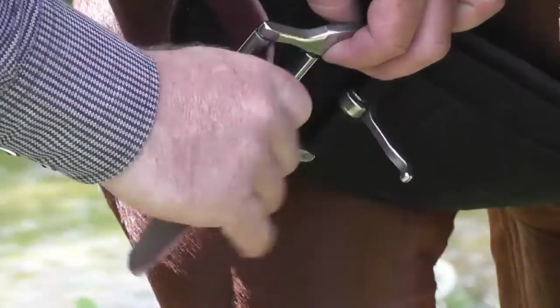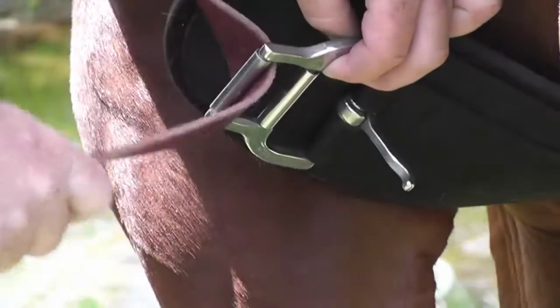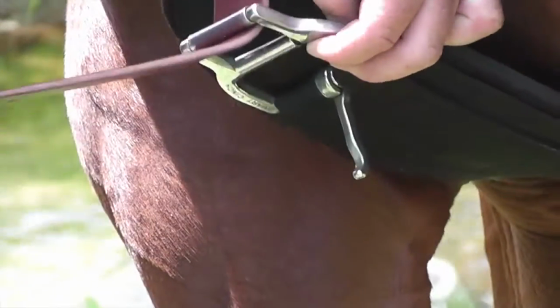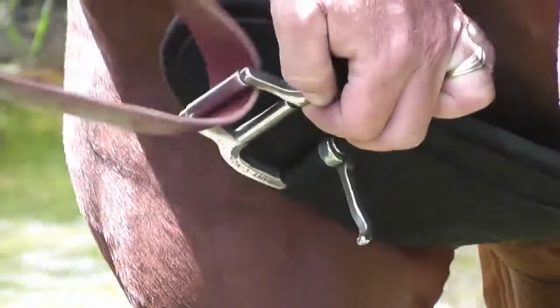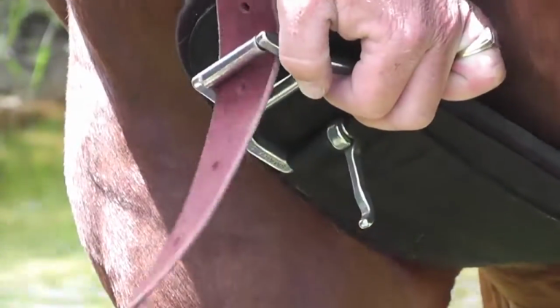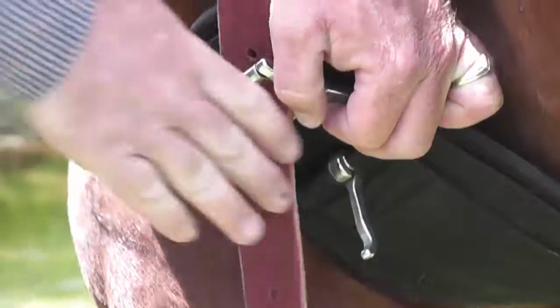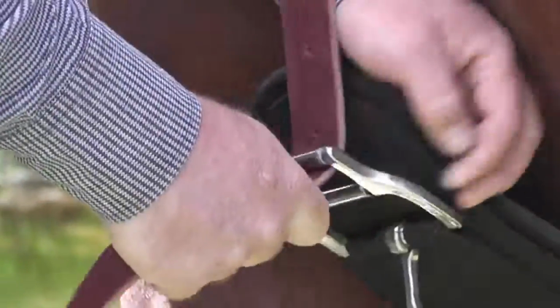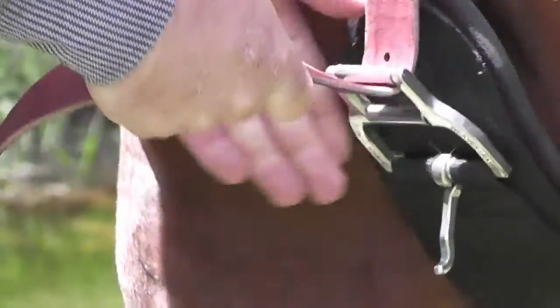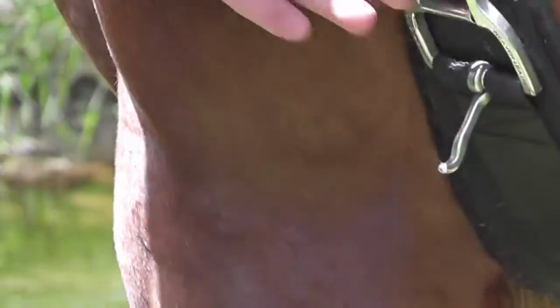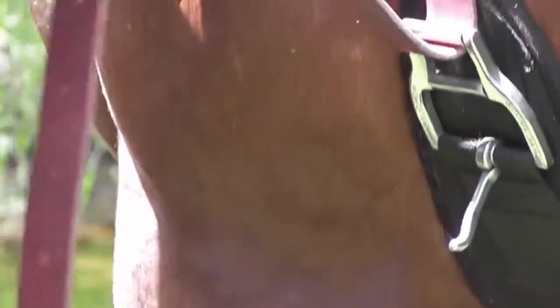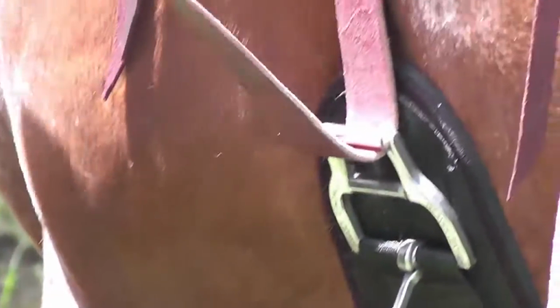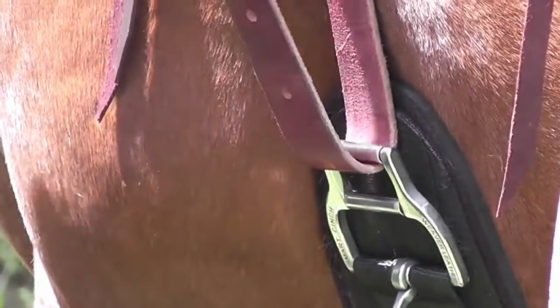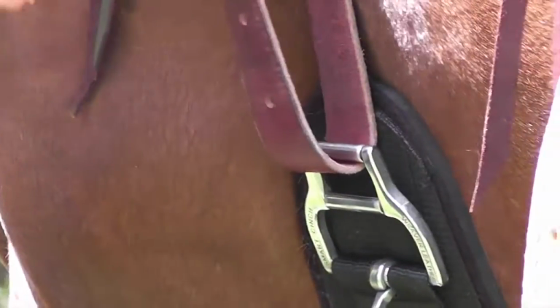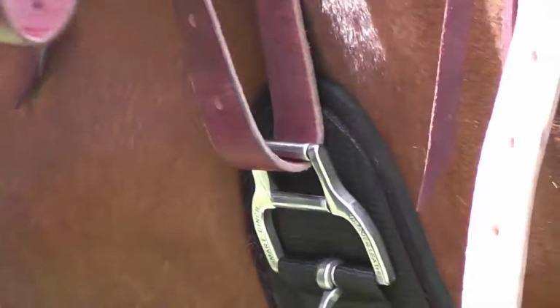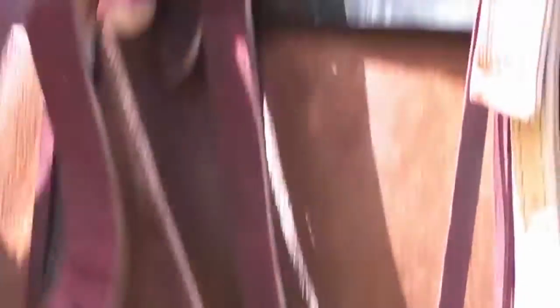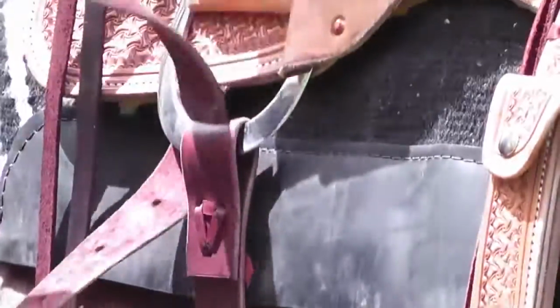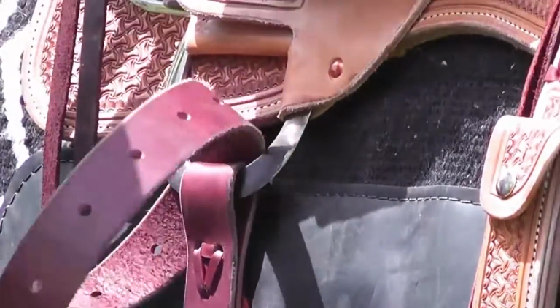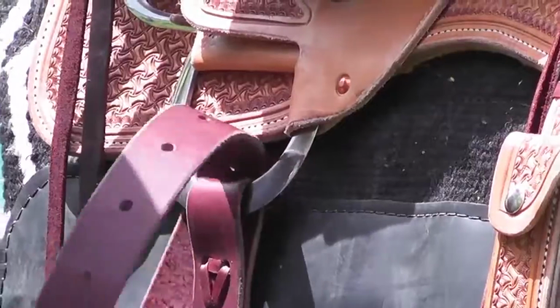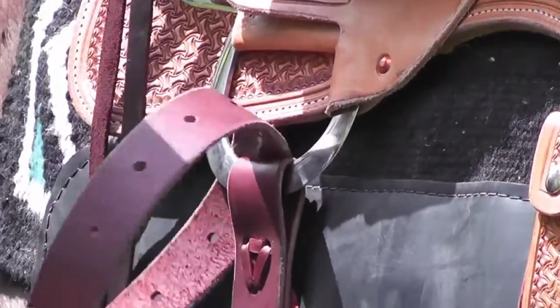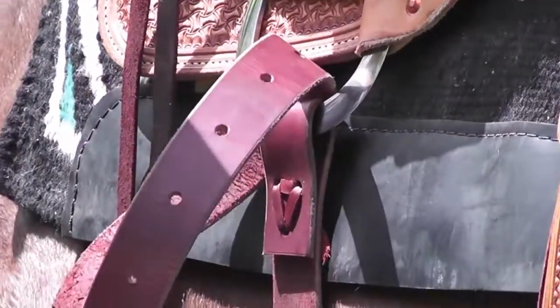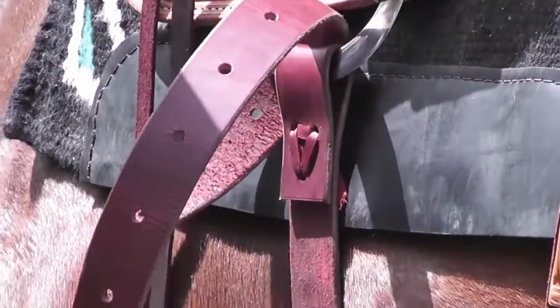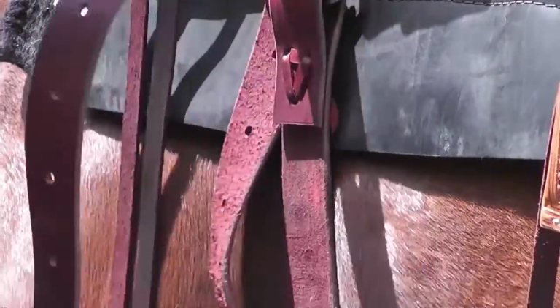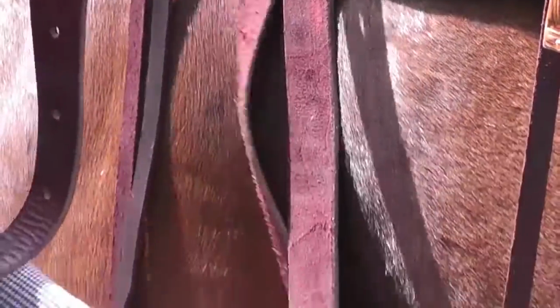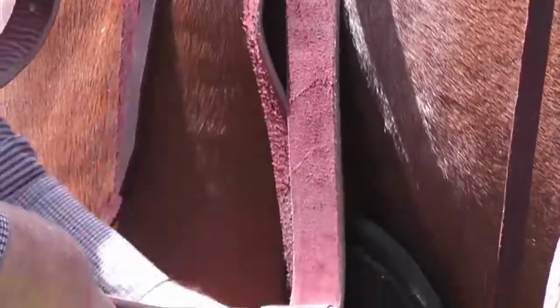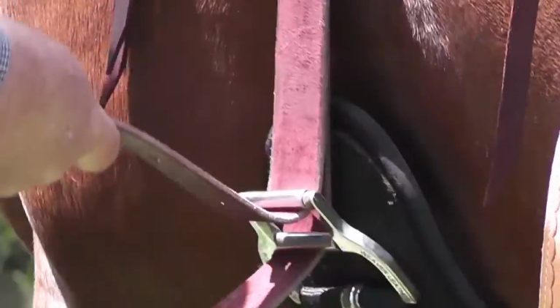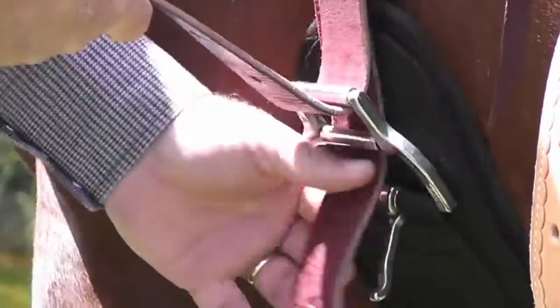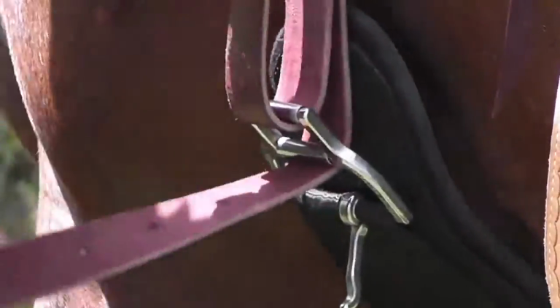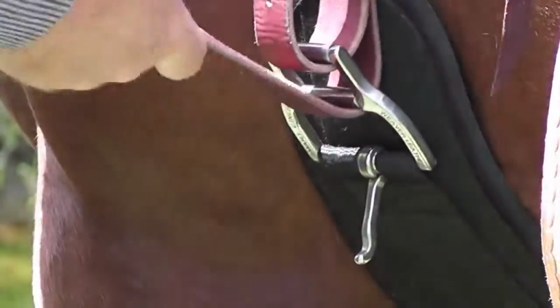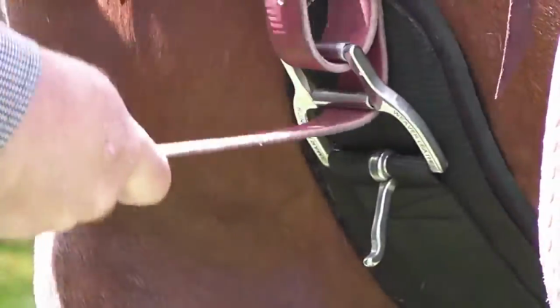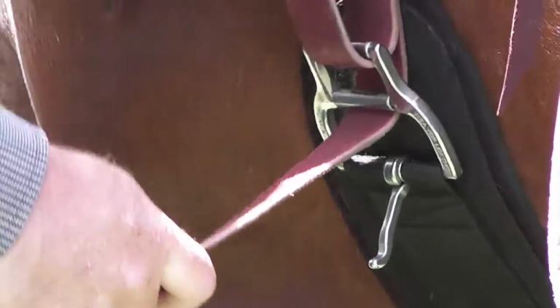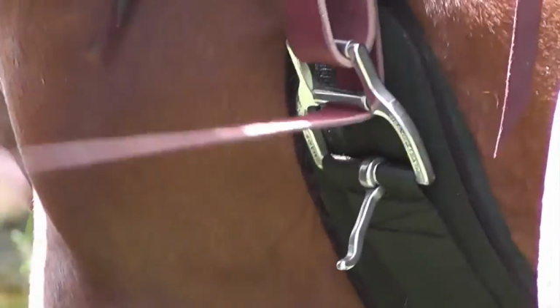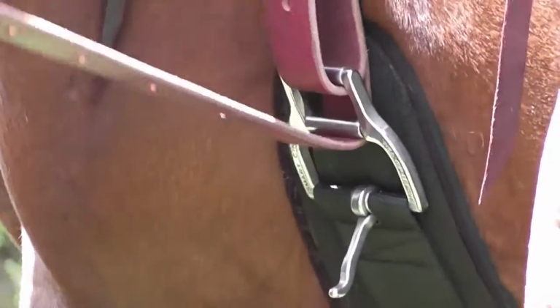What I do is I go through the top roller and I take this up. This keeps my leather from binding up, makes everything really nice and smooth. I go through my D-ring and I come back down through my bottom roller.